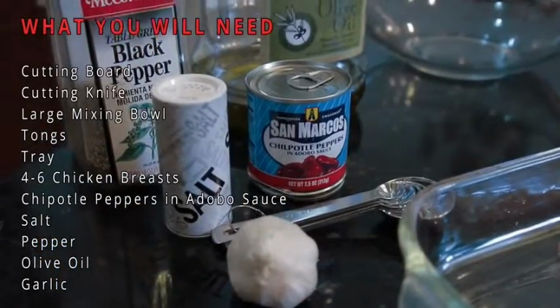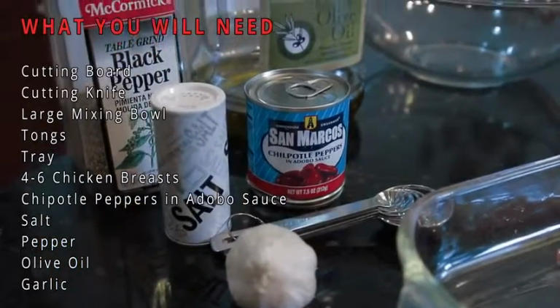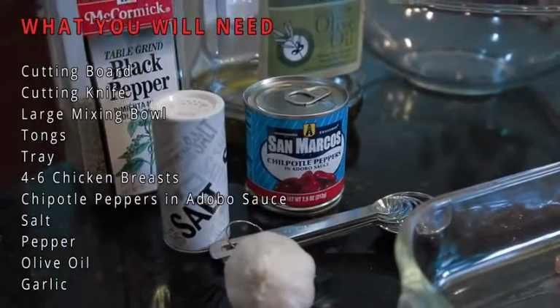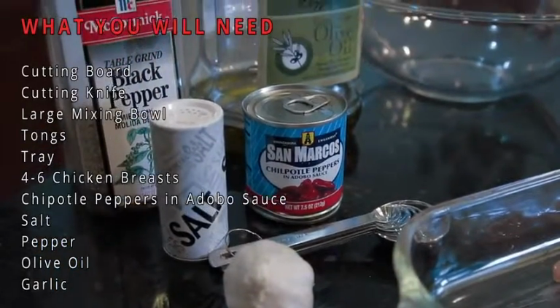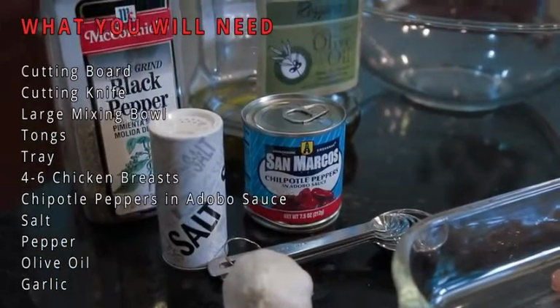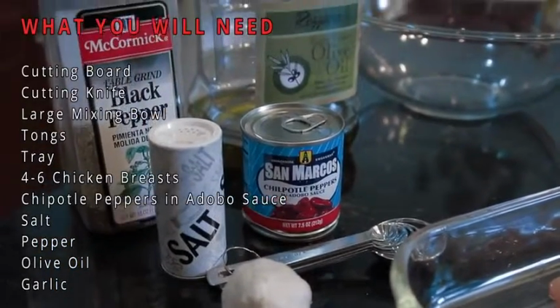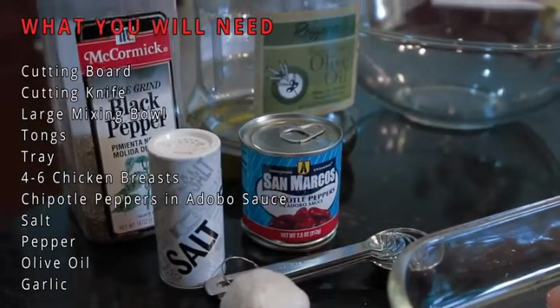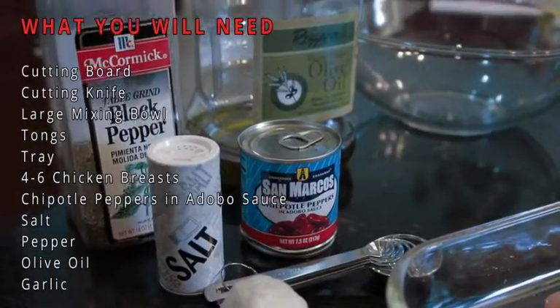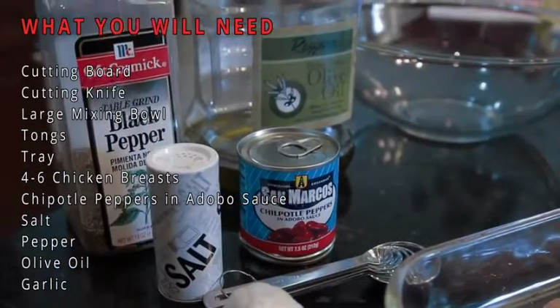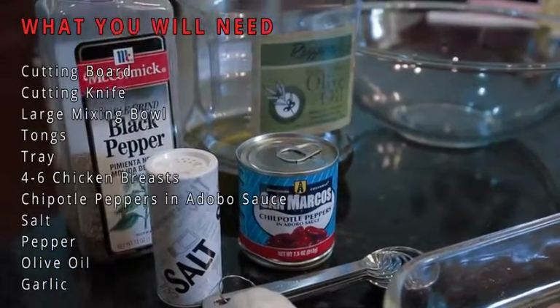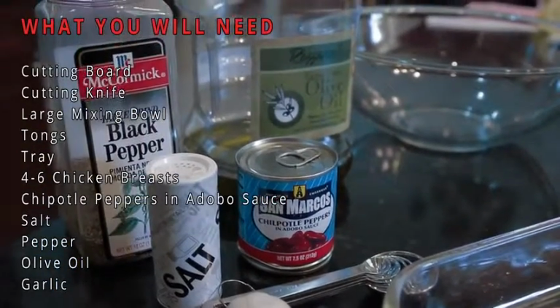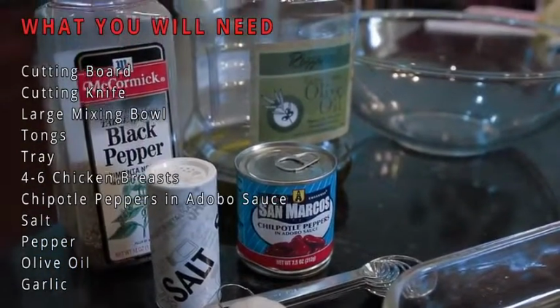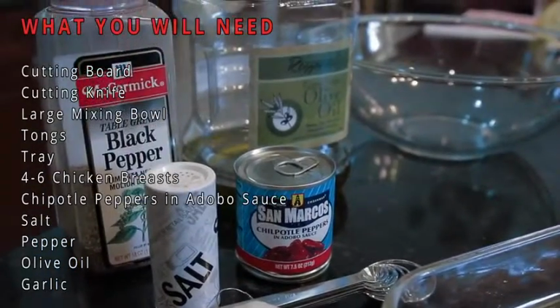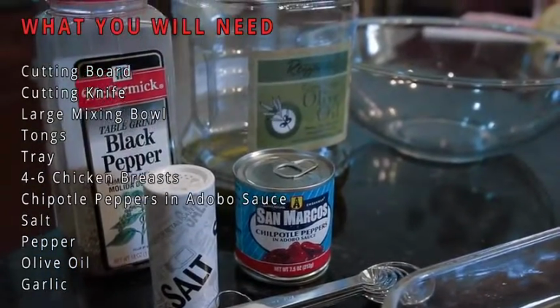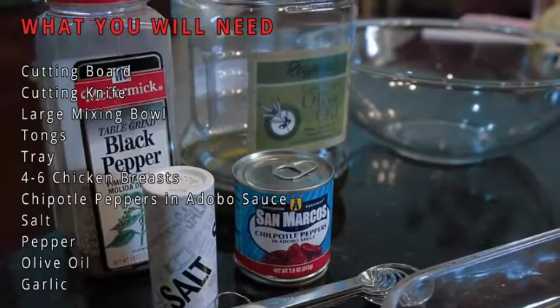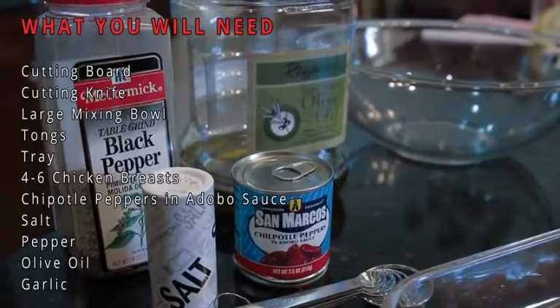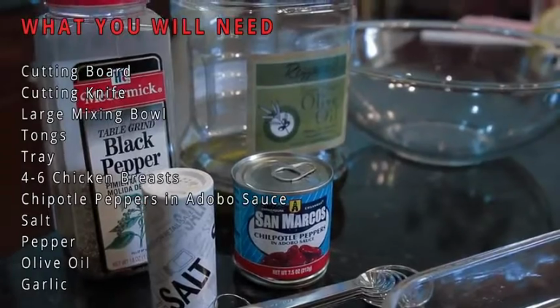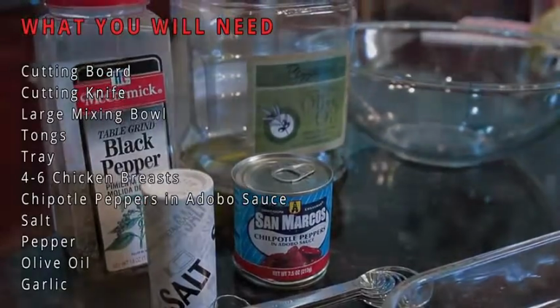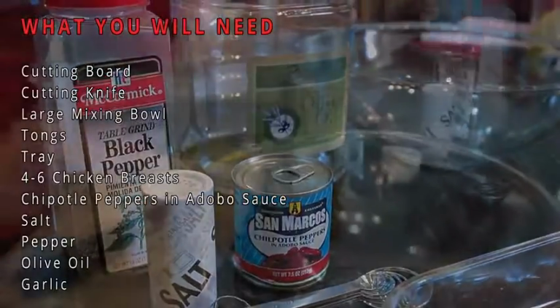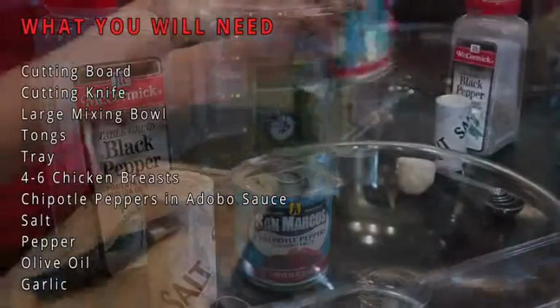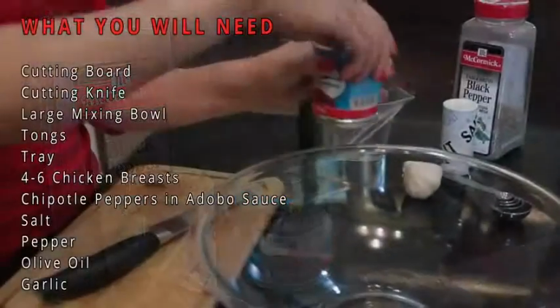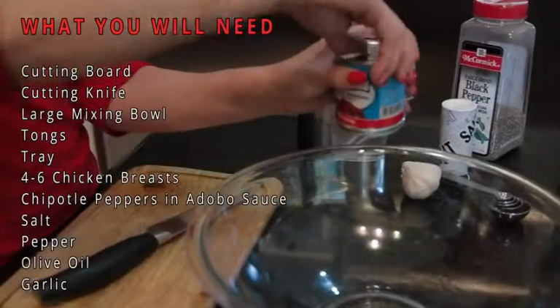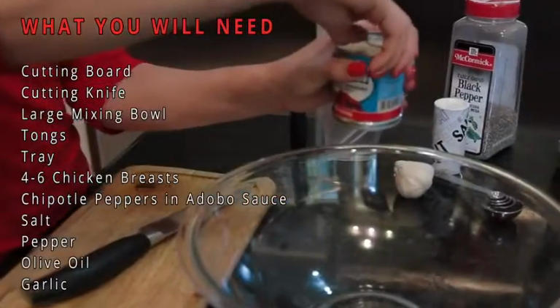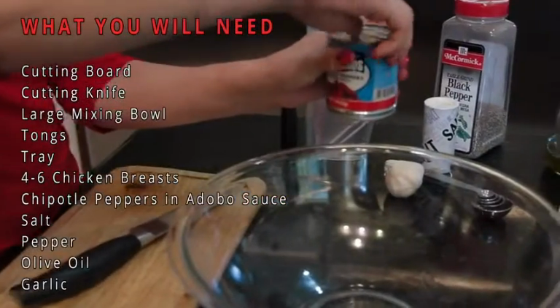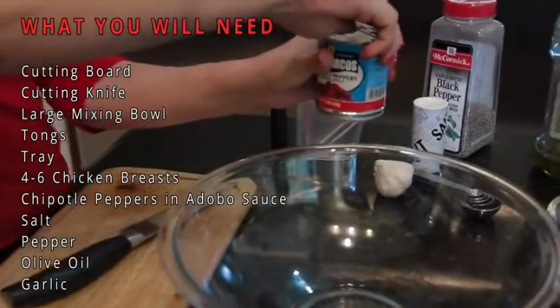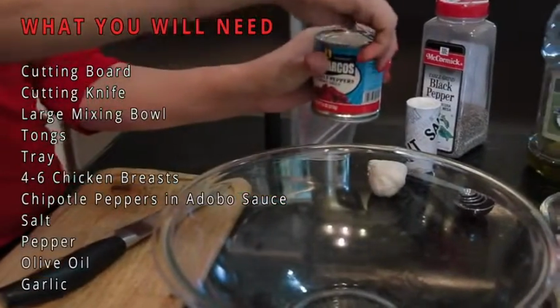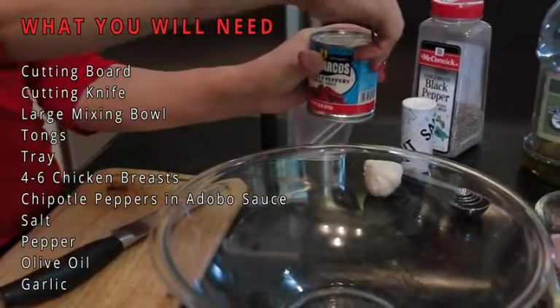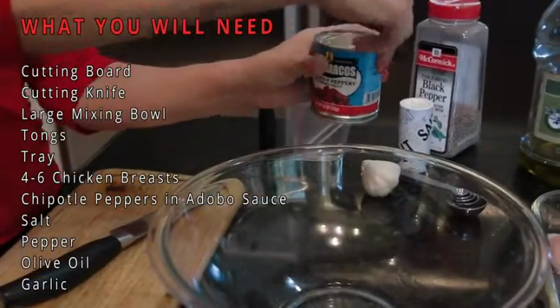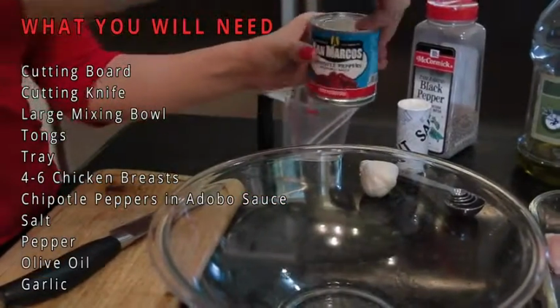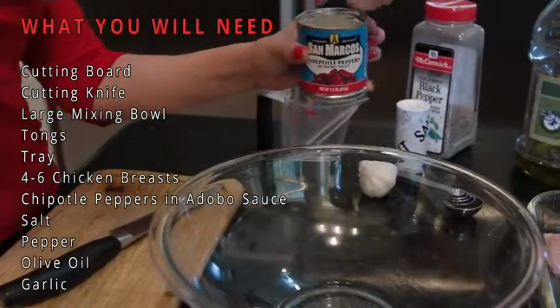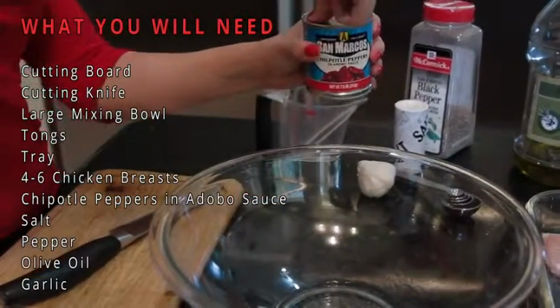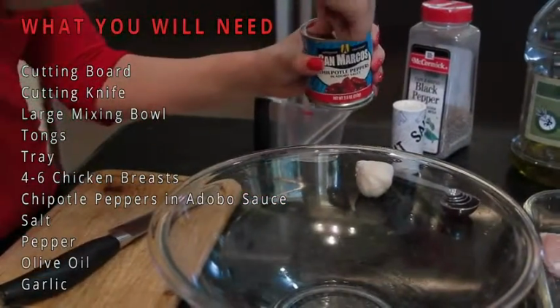Four to six chicken breasts, chipotle pepper and adobo sauce, salt, pepper, olive oil, and garlic.